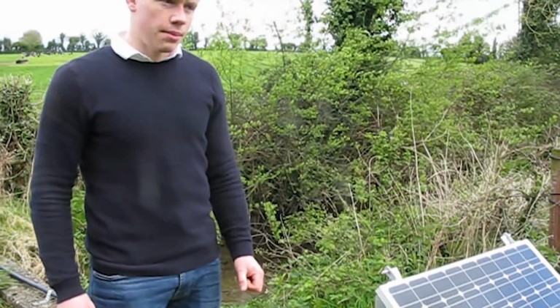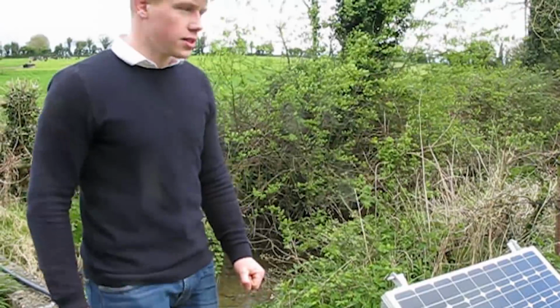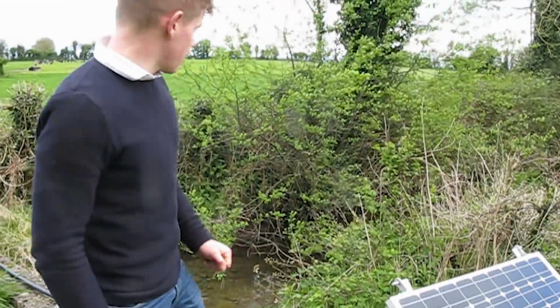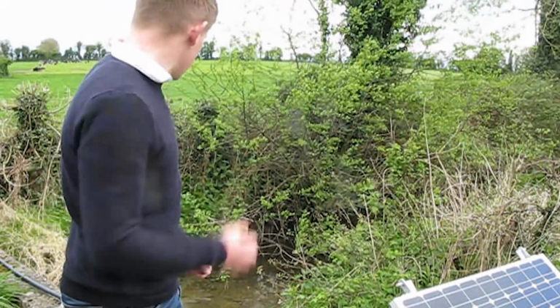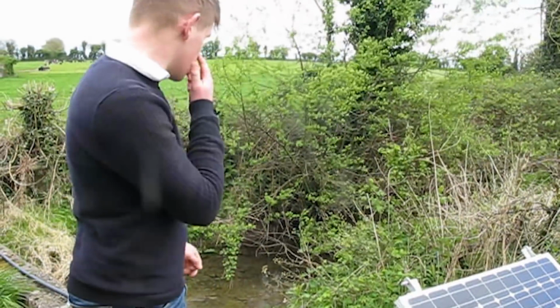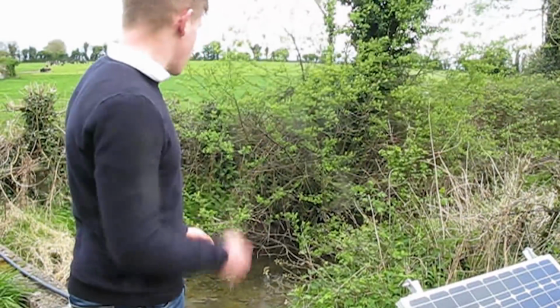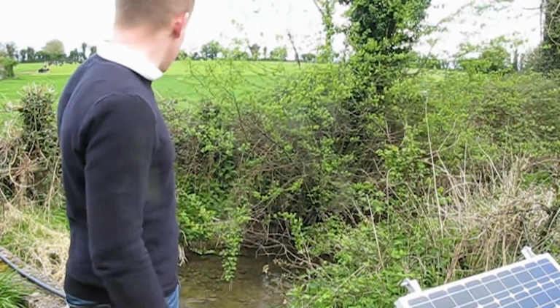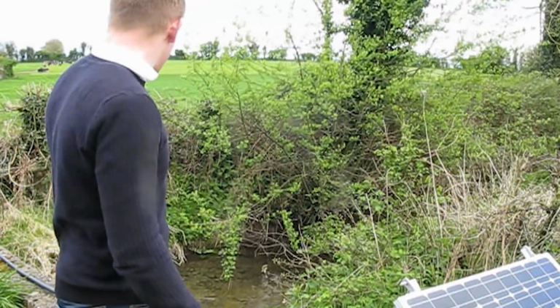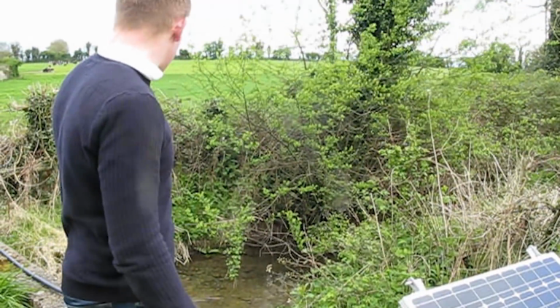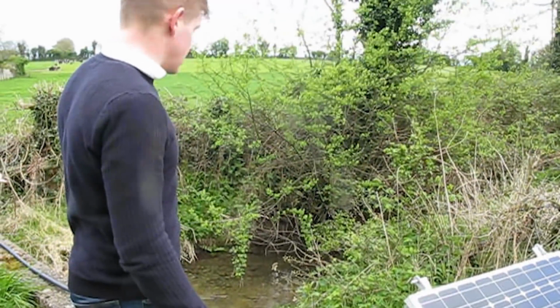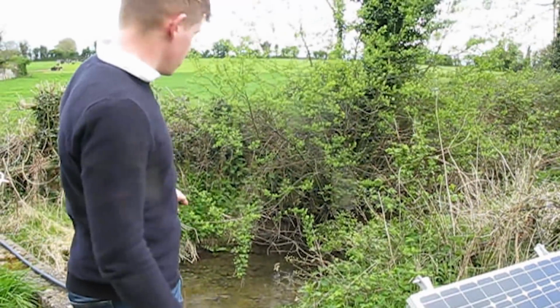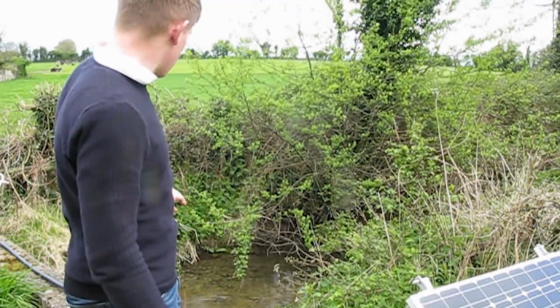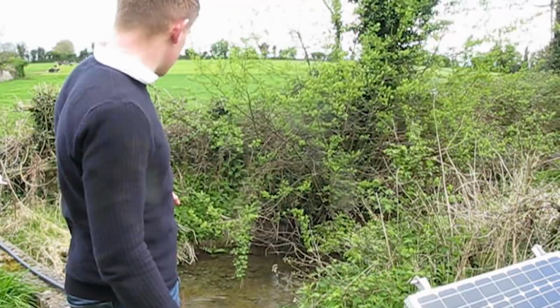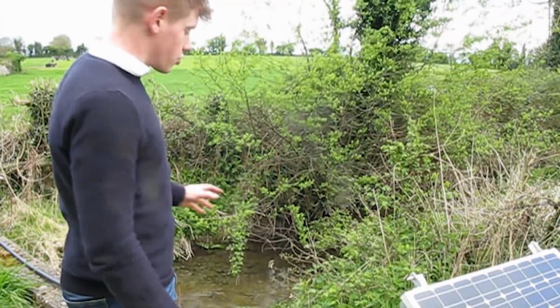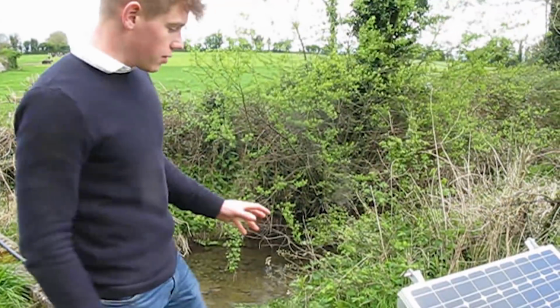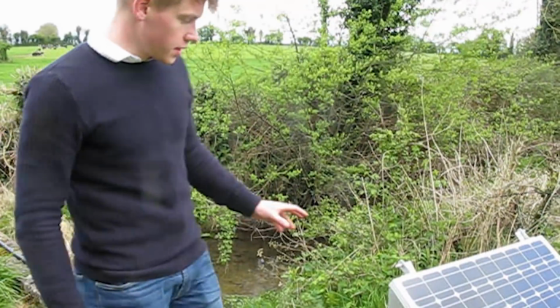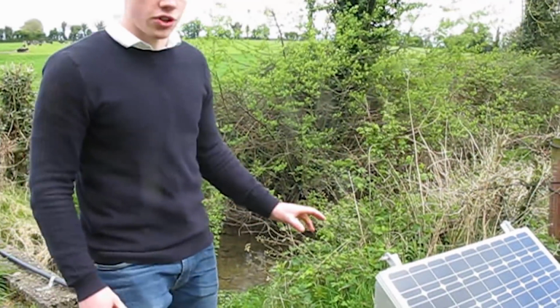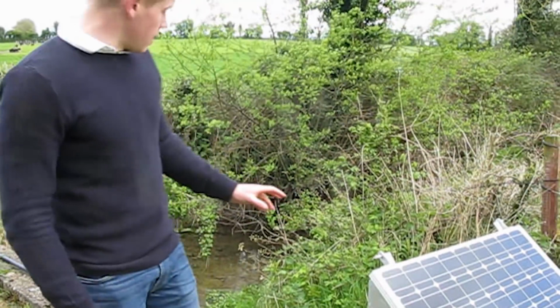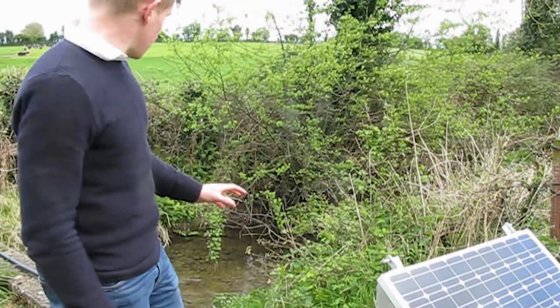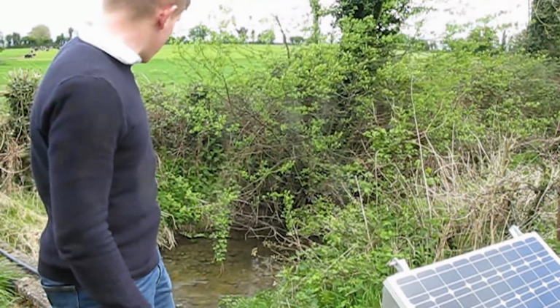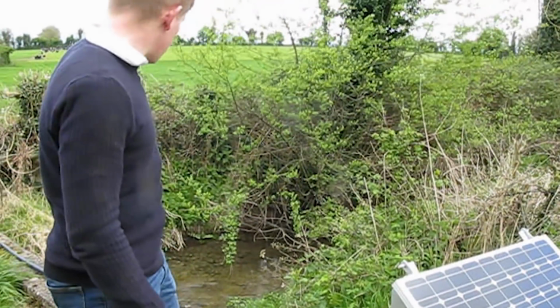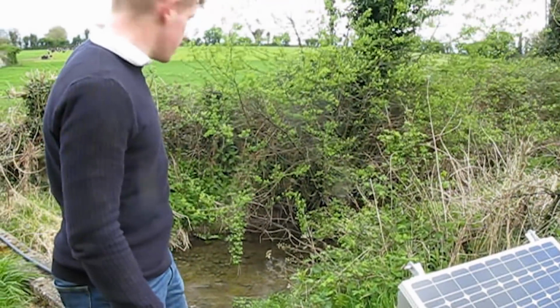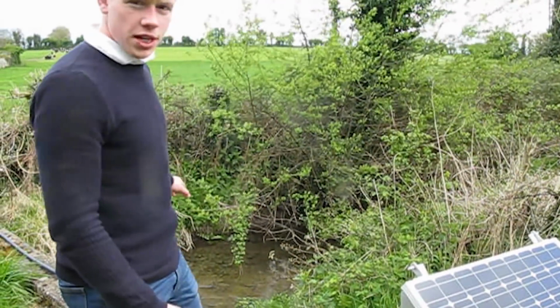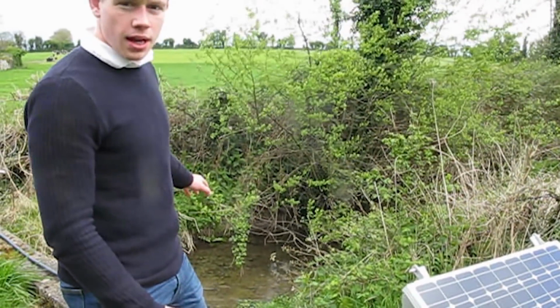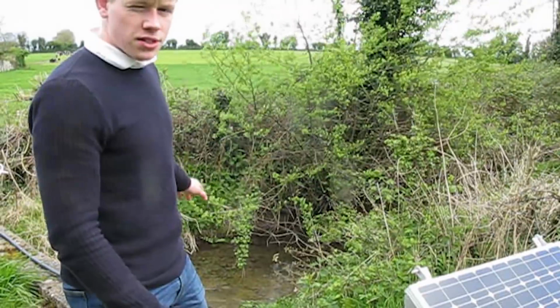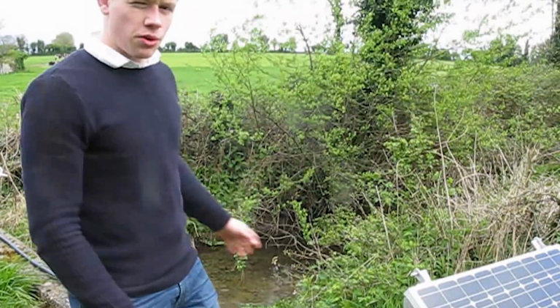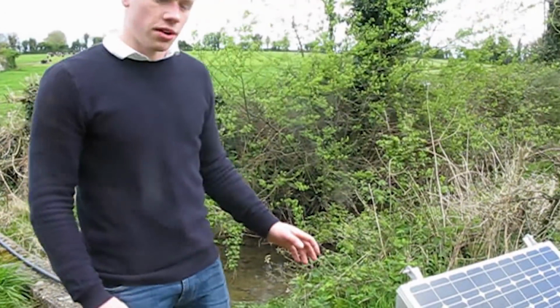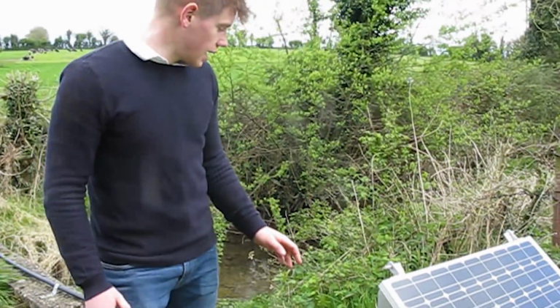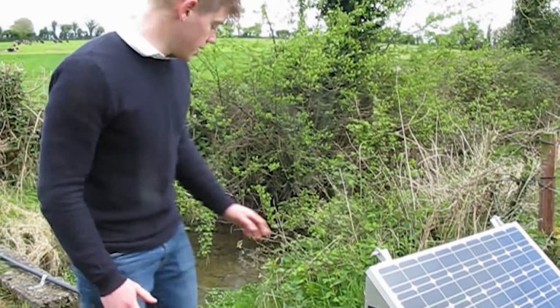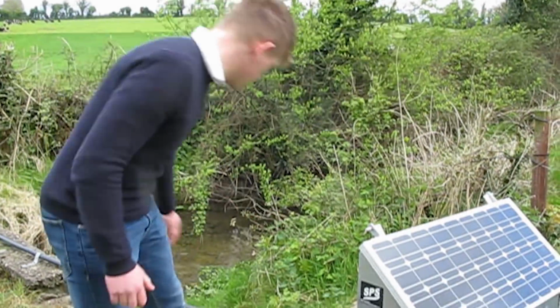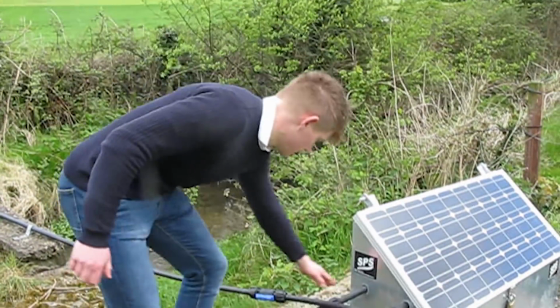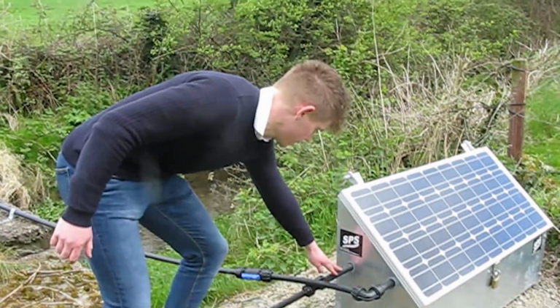As you can see, they have a stream running through their farm here. Basically, how the unit works is it's dropped down here beside their stream. You have an inlet pipe in your stream, and that's stuck in your water, and it's sucked into your inlet pipe here.